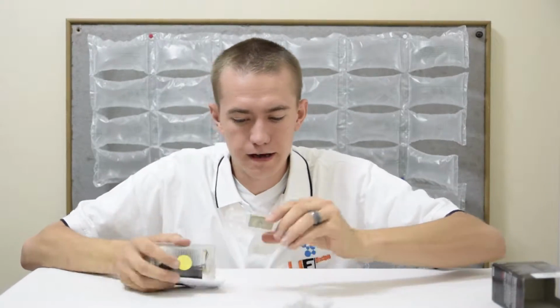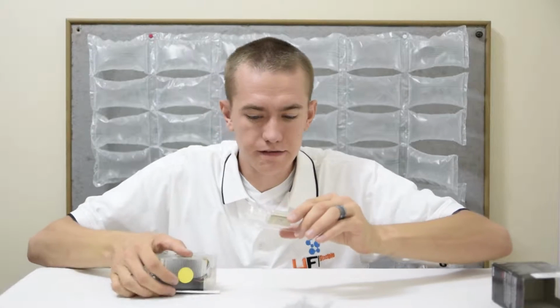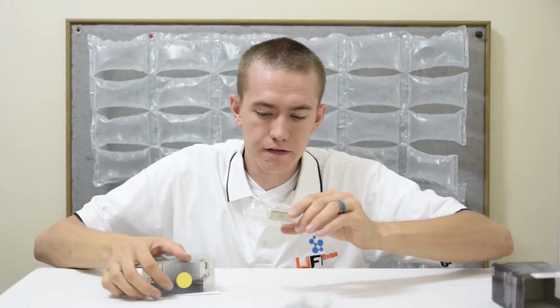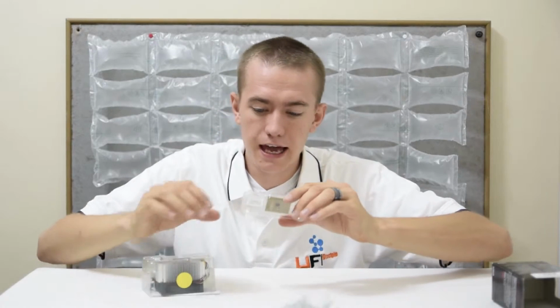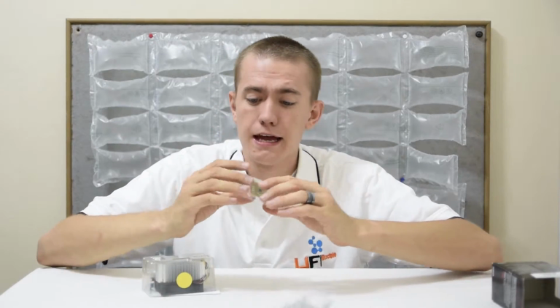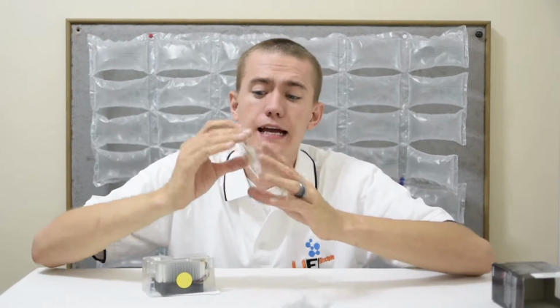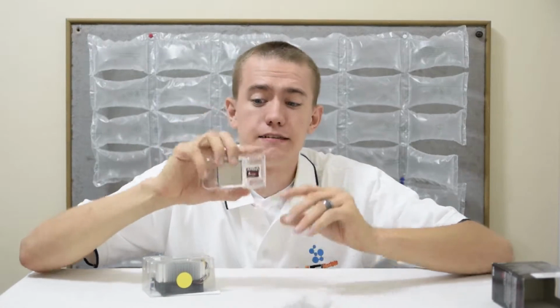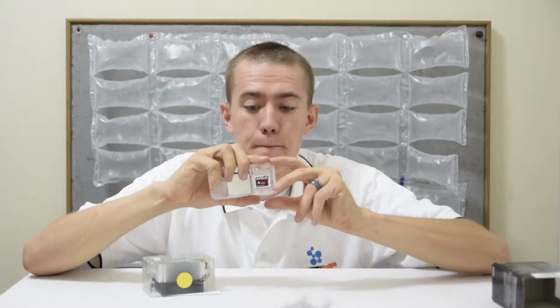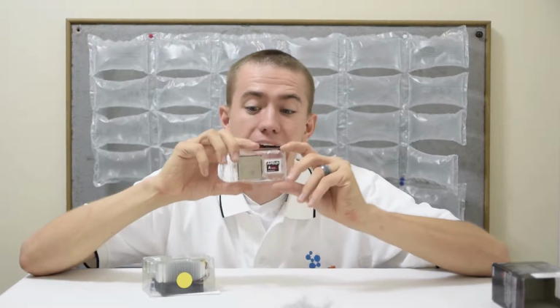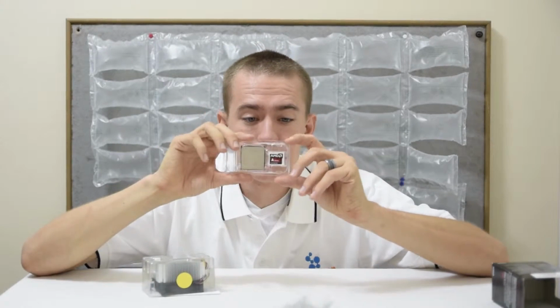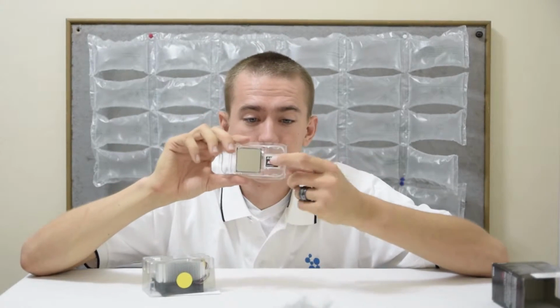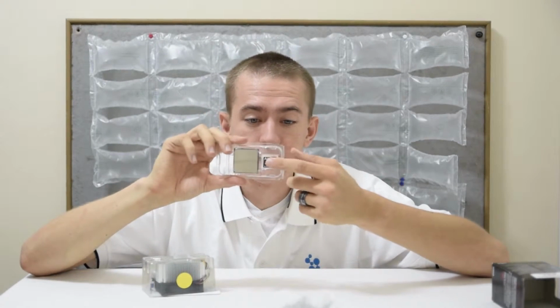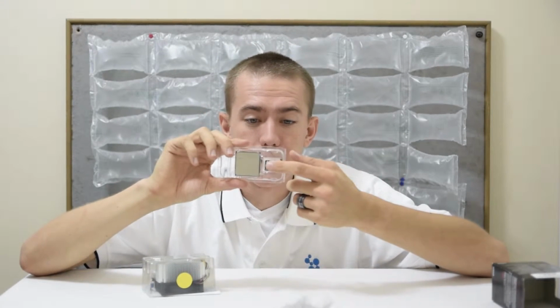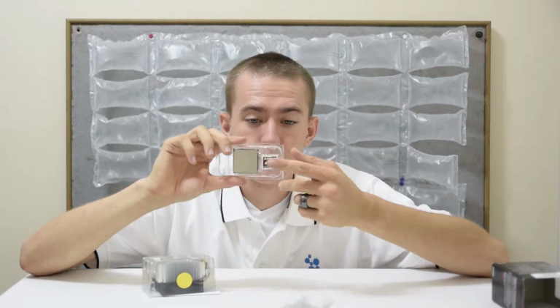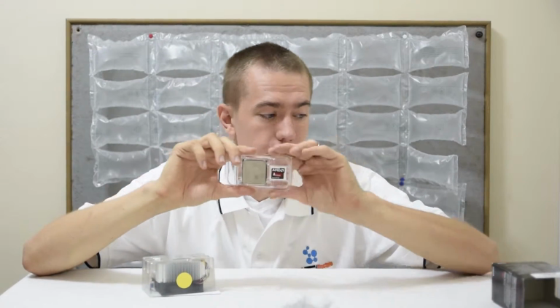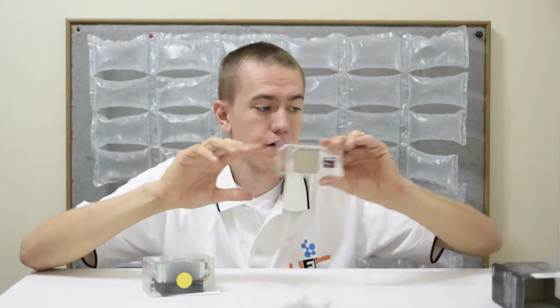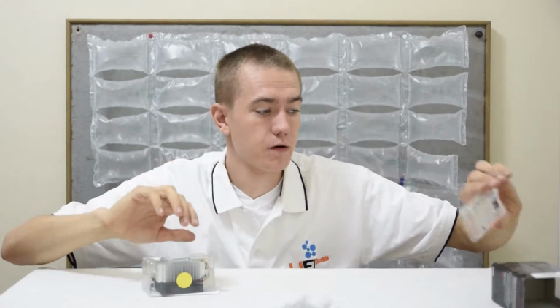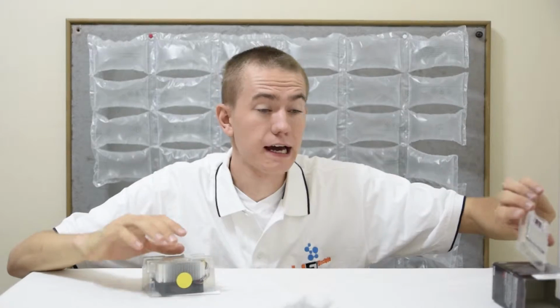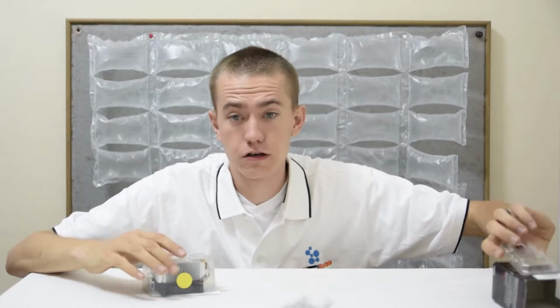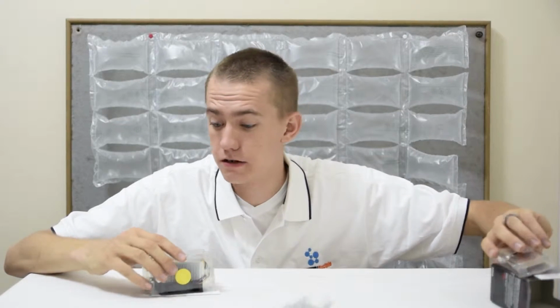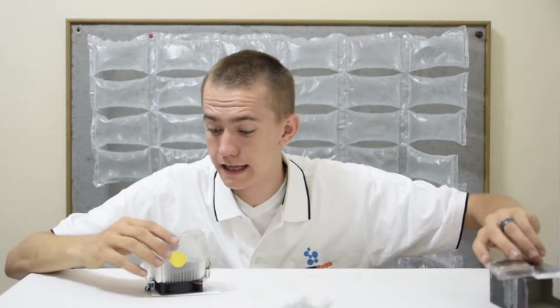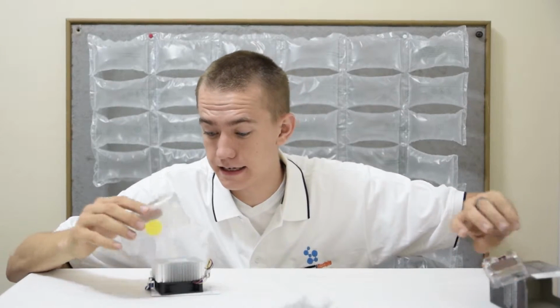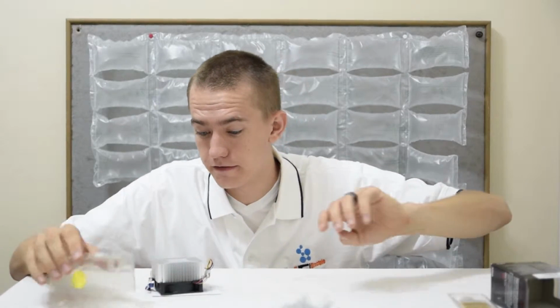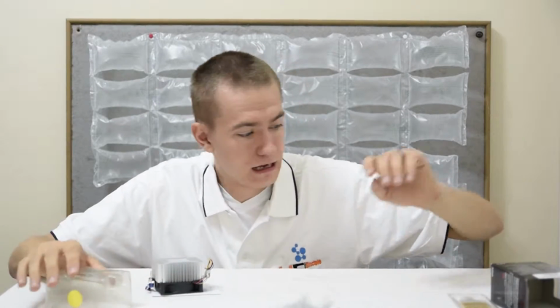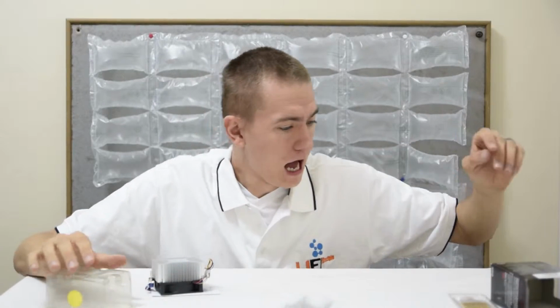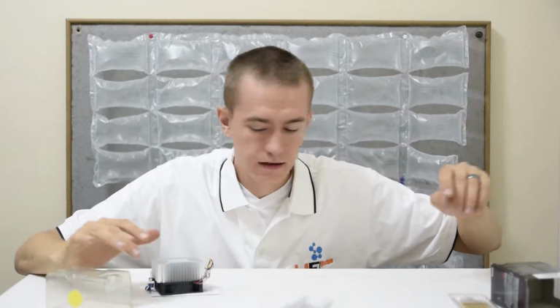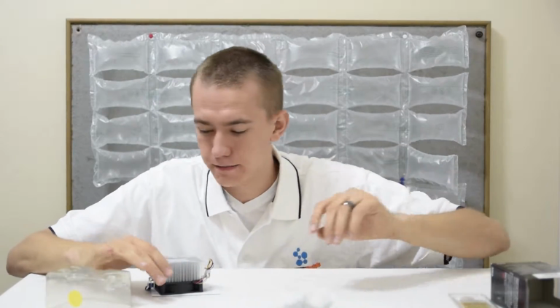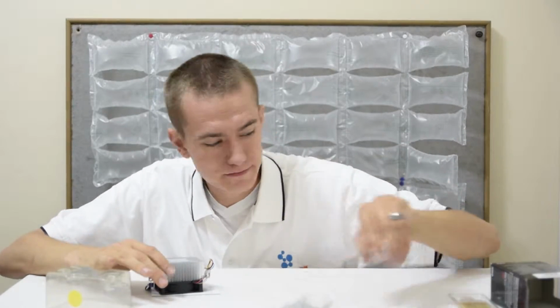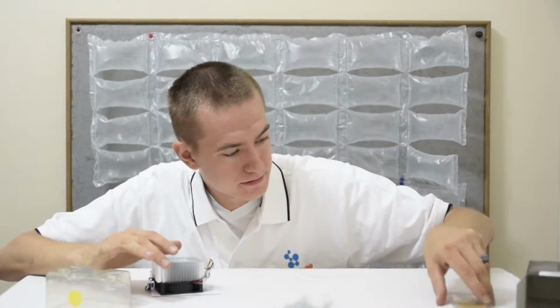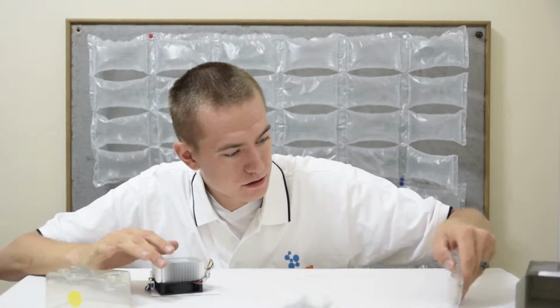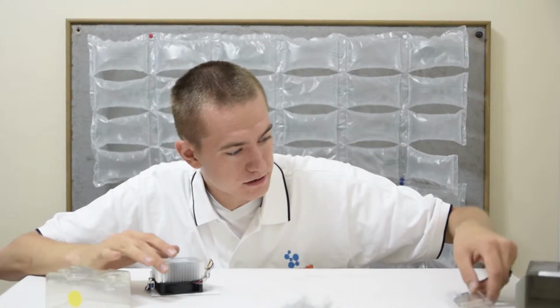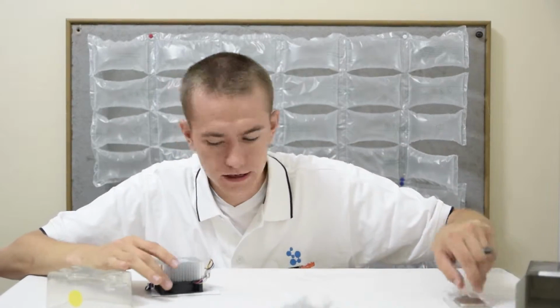We have the 7850K A-Series Black Edition. Nice little badge to put on your computer if you want that — I don't really like that kind of stuff. I dropped it.